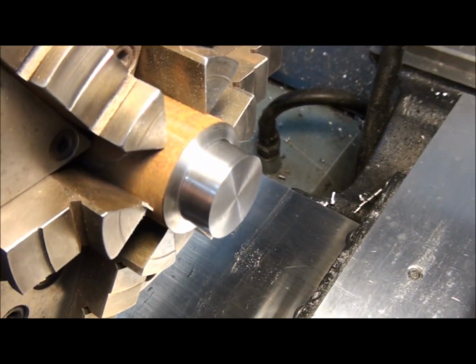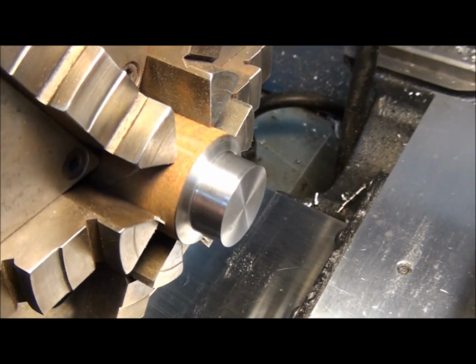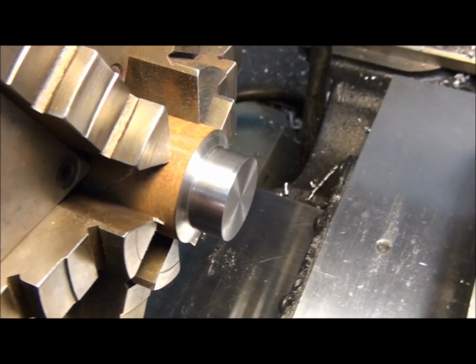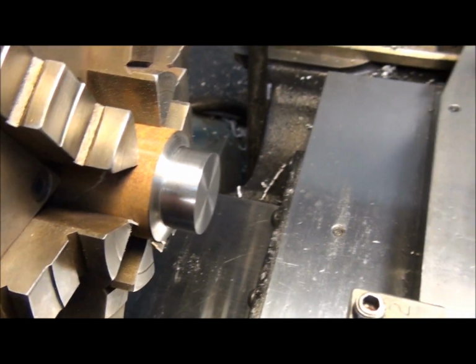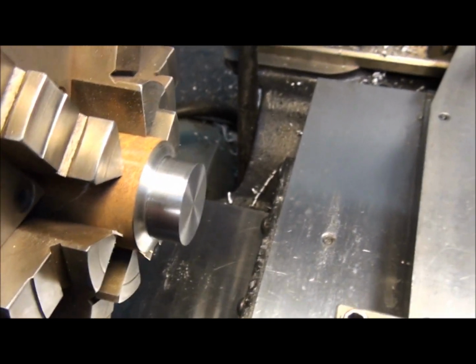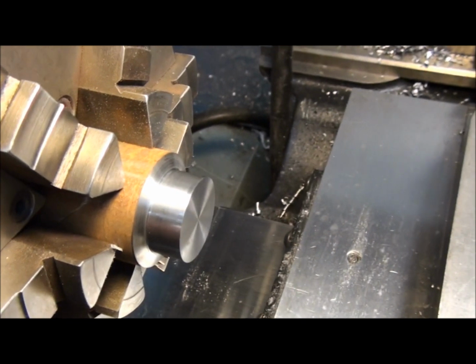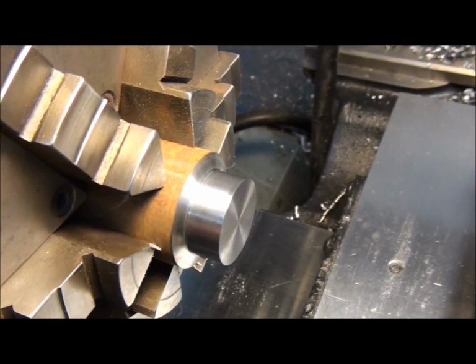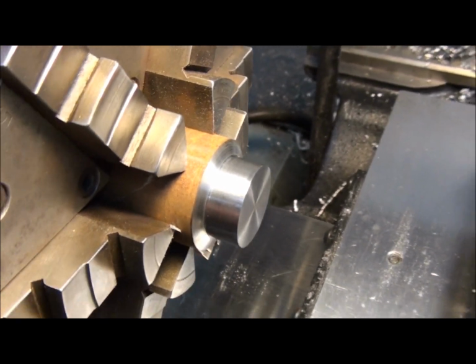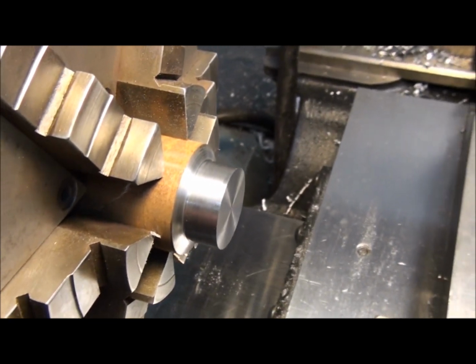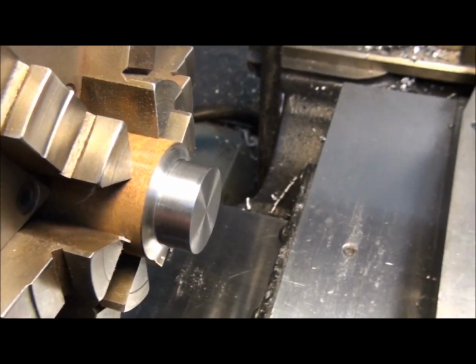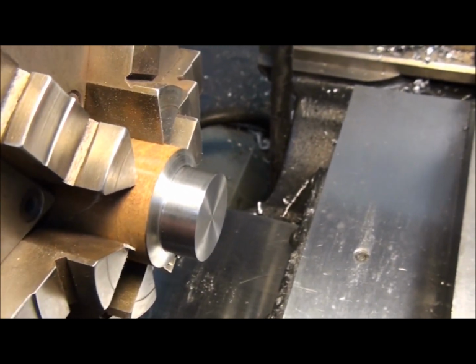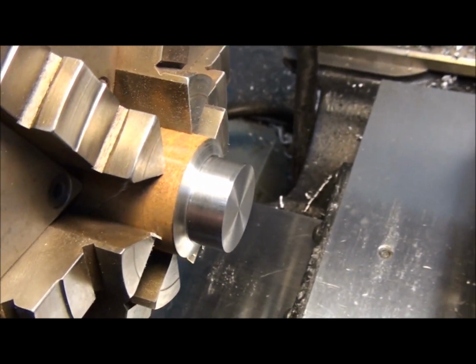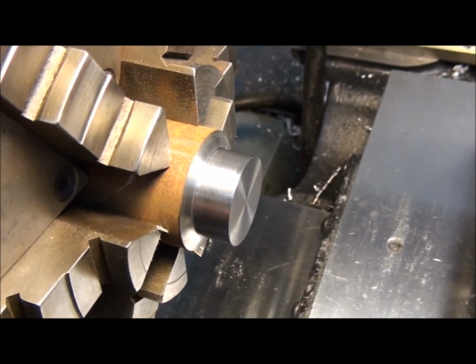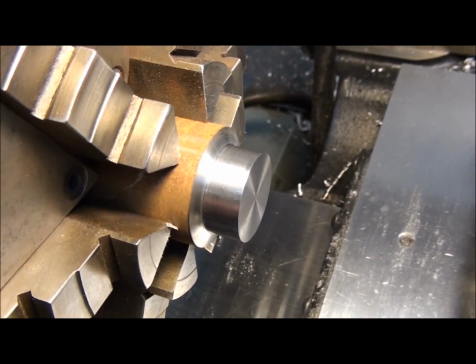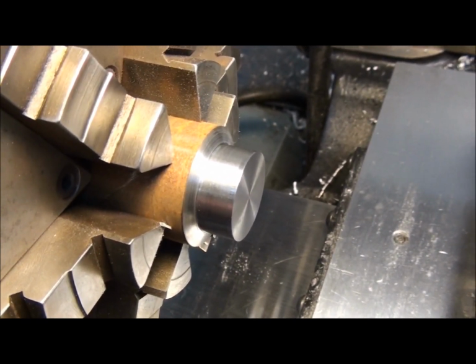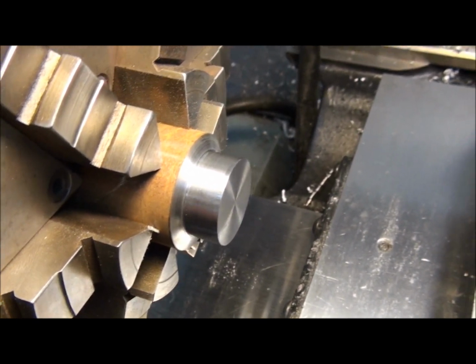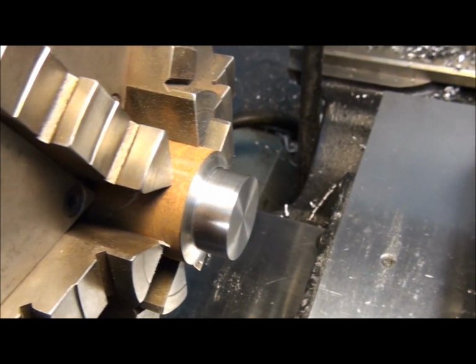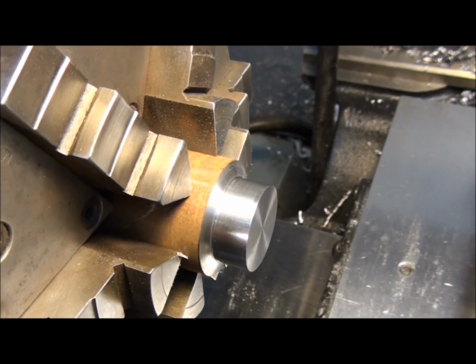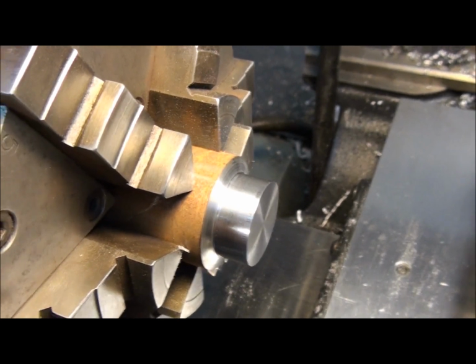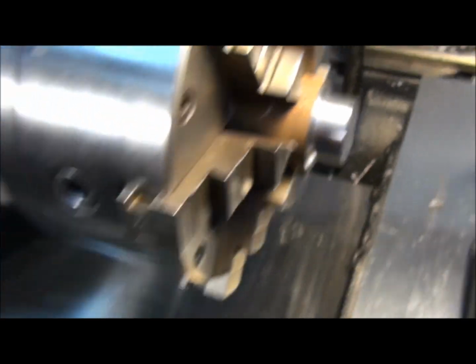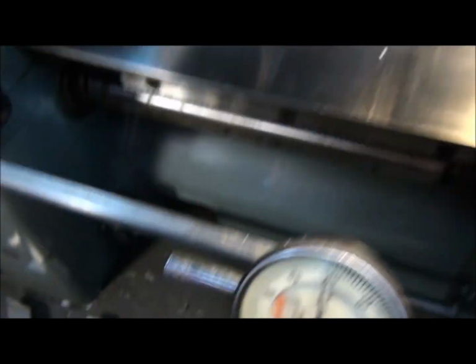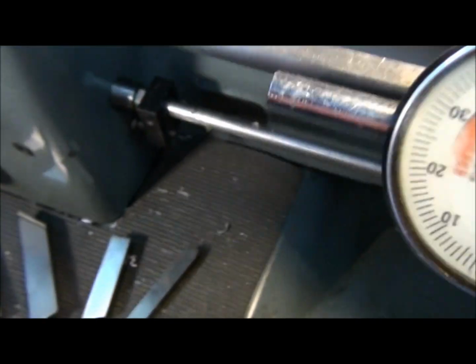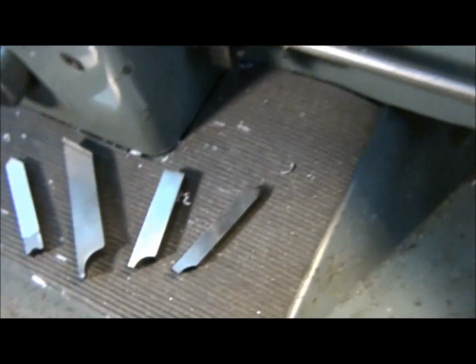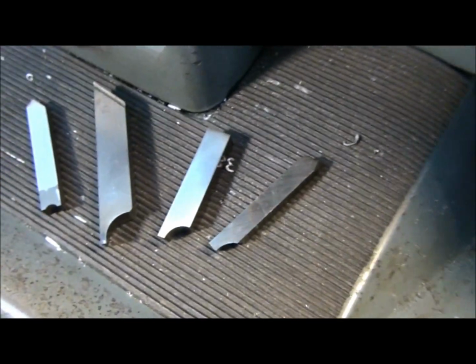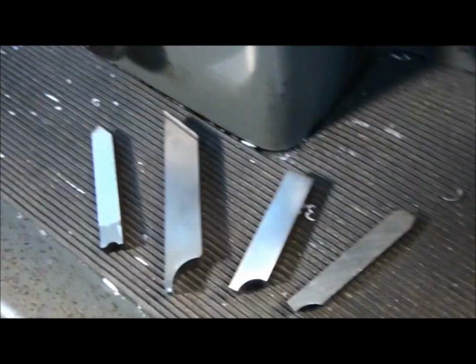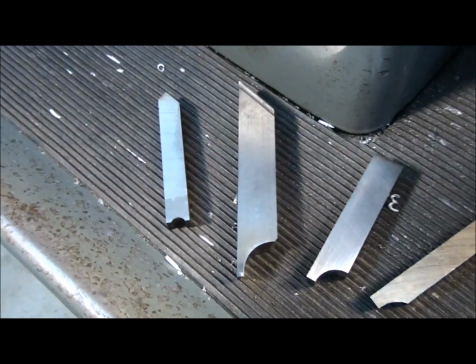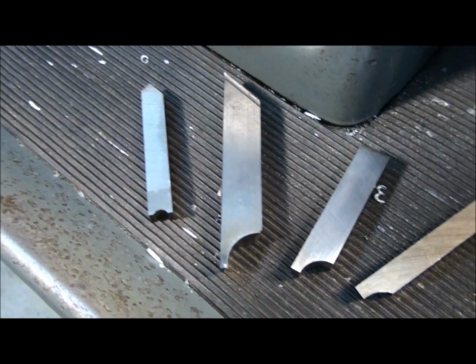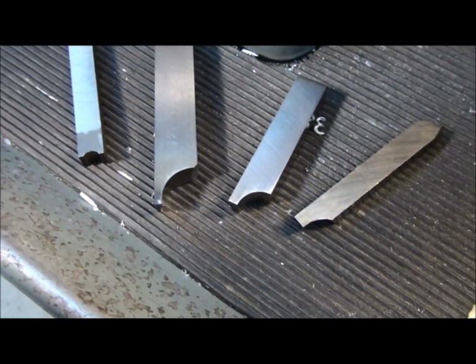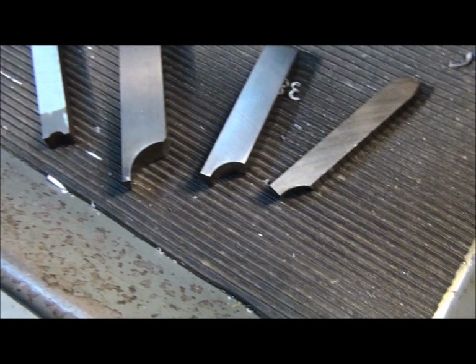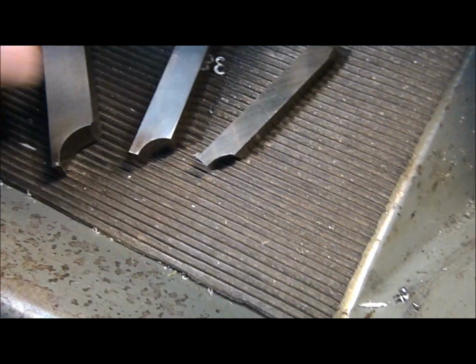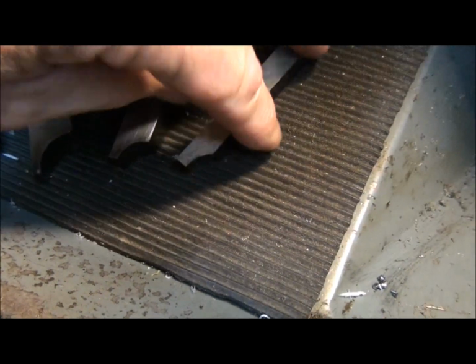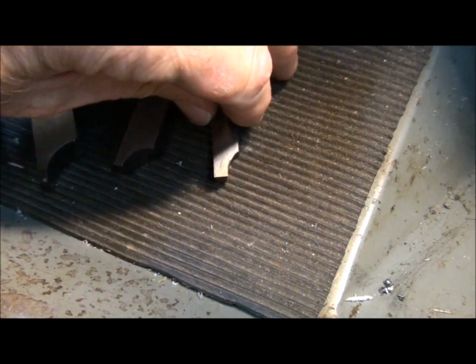The most common way of turning a radius on the lathe is to grind a form tool the proper radius and just plunge the form tool into your part. Here are a few form tools I've ground over the years, various radii.